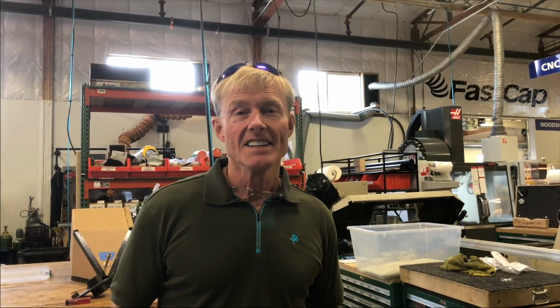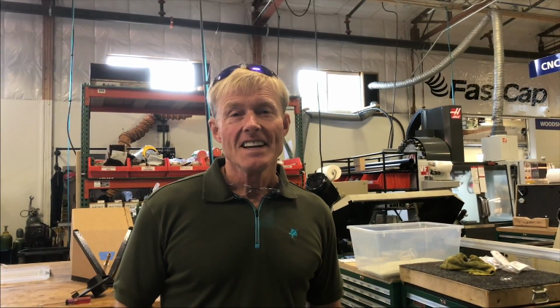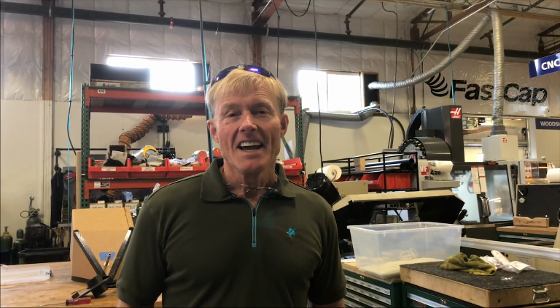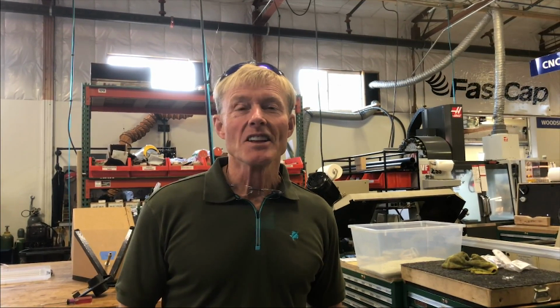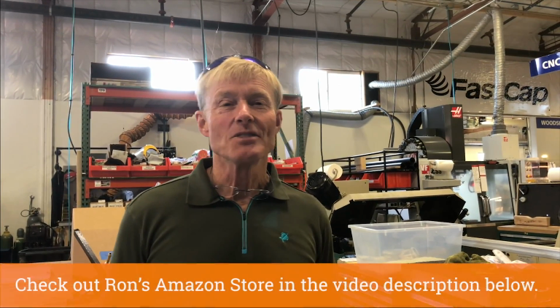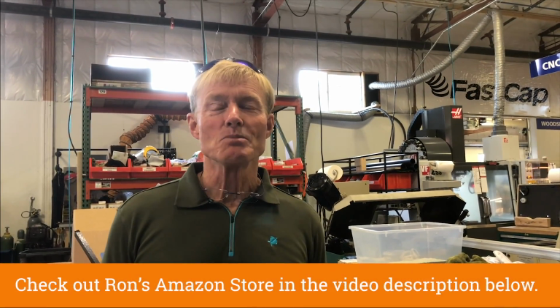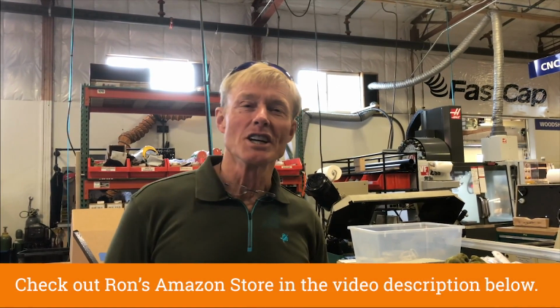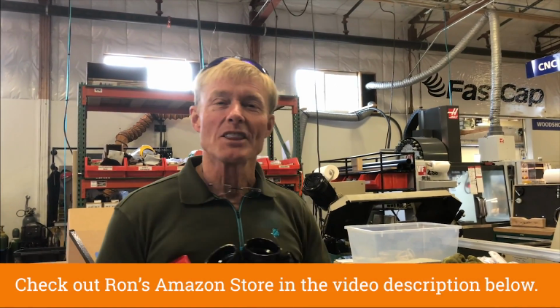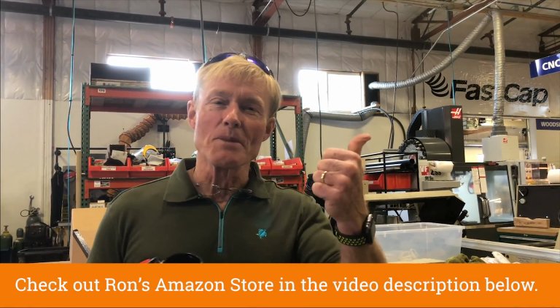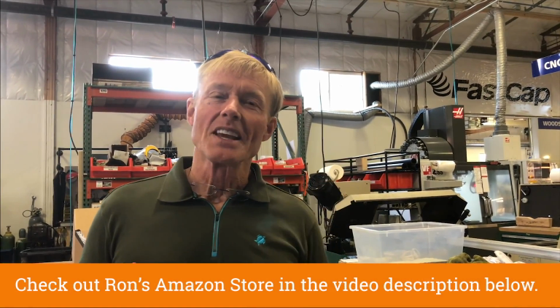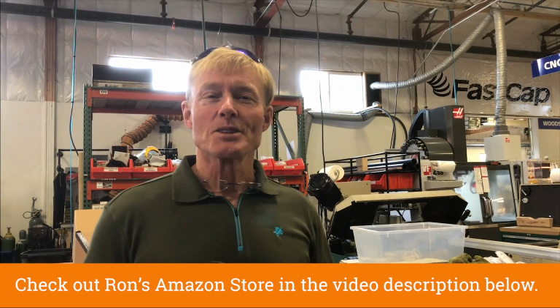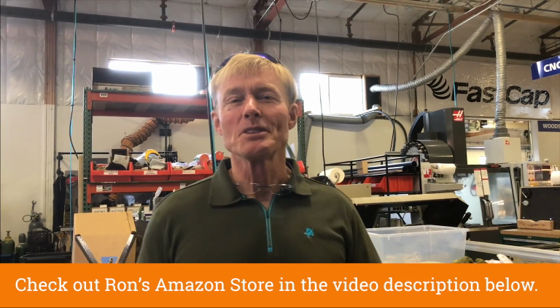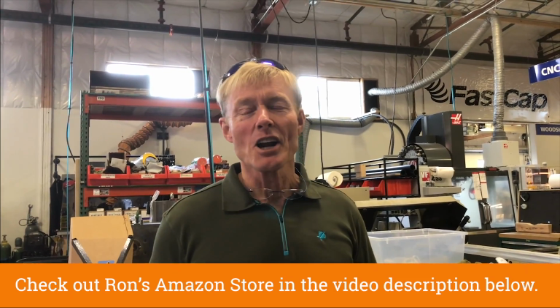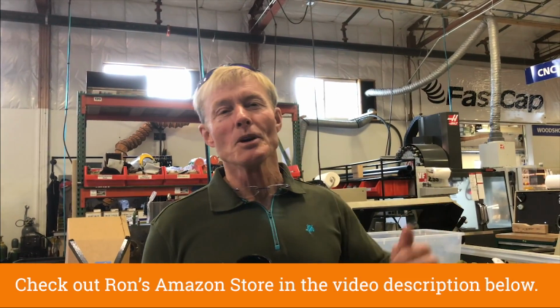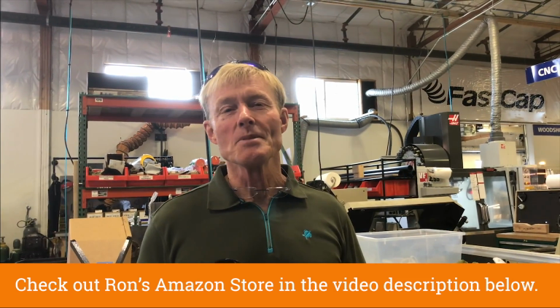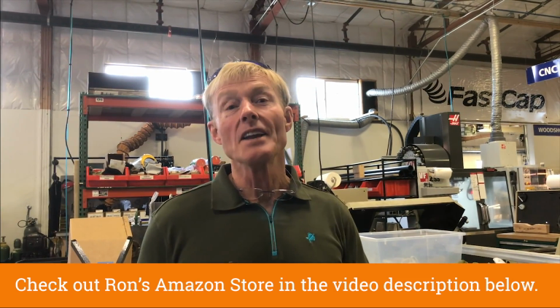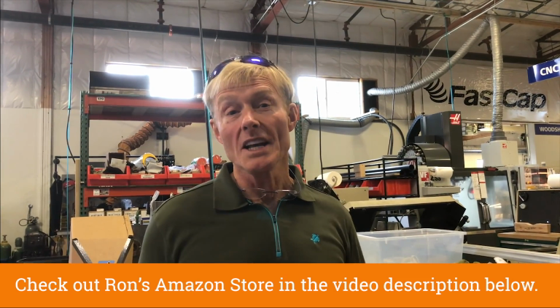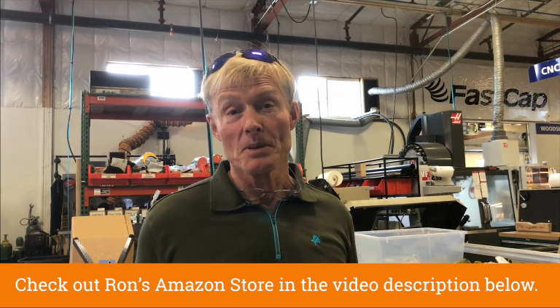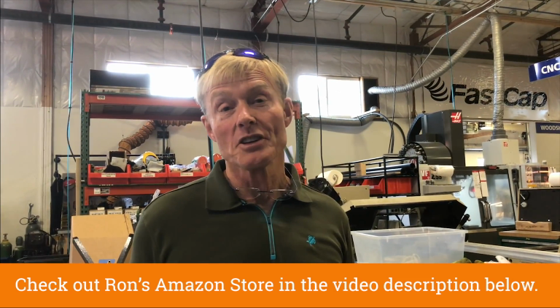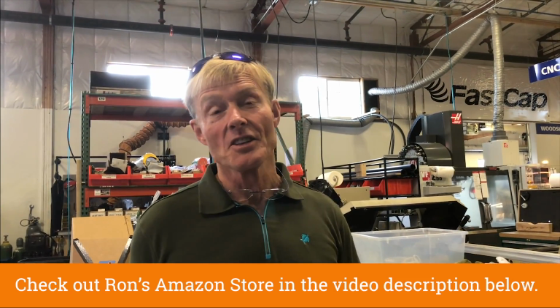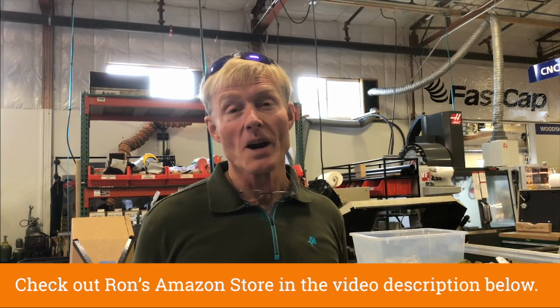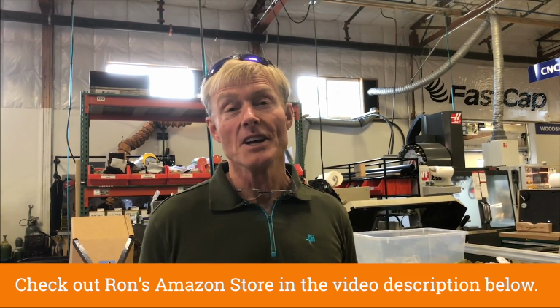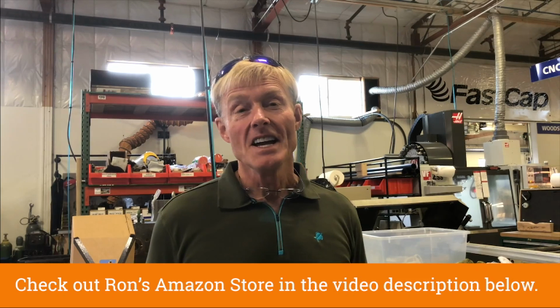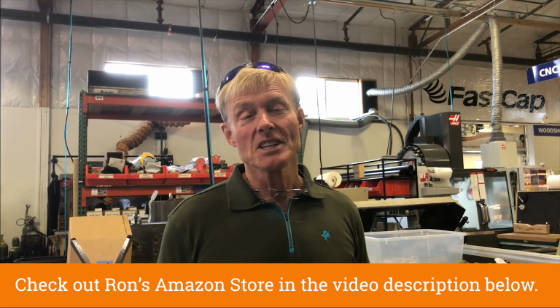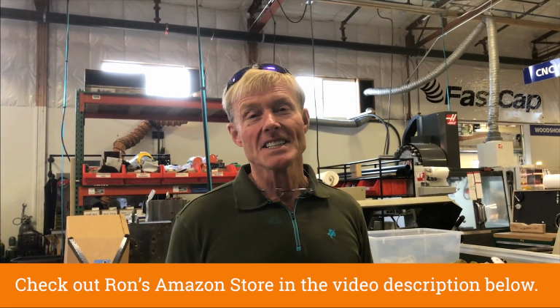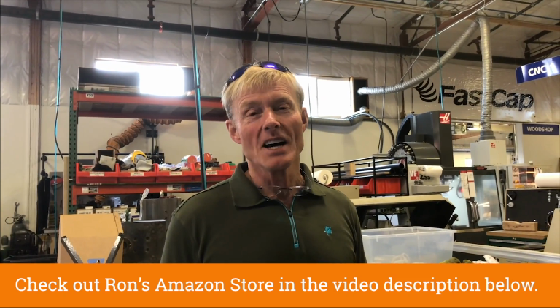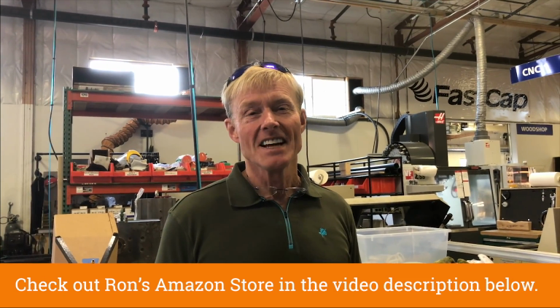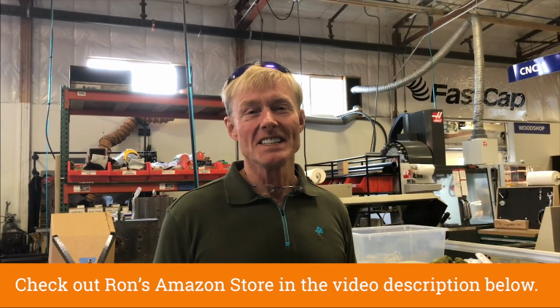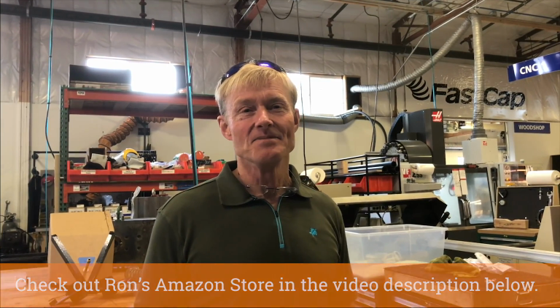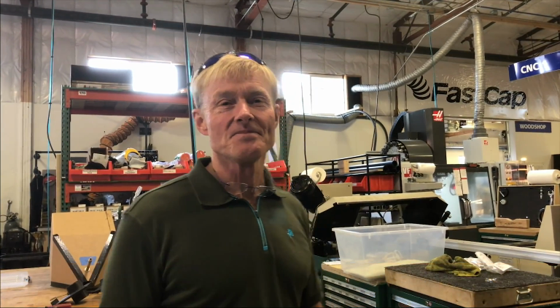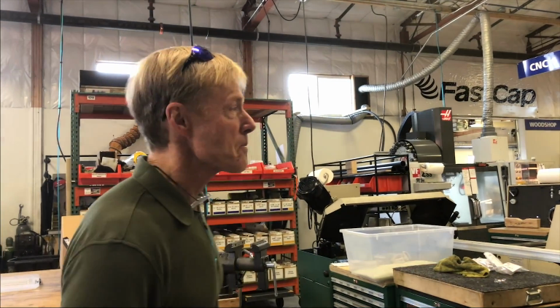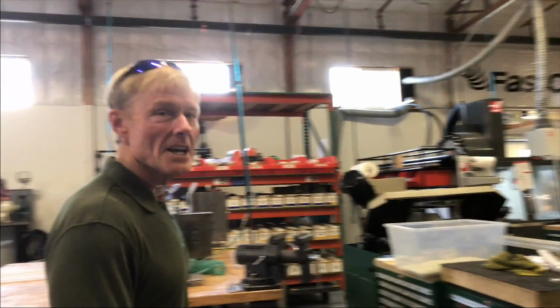Let me know what you think — is this something you're interested in, or do you want me to just show you how to make your own? Either way I'll show you. Hey, if you like these videos be sure to give me a thumbs up, subscribe to the channel, and remember to ring the bell. If you want any of my plans you can click on the link right here in the video. Thanks for taking the time to watch — have a great day!